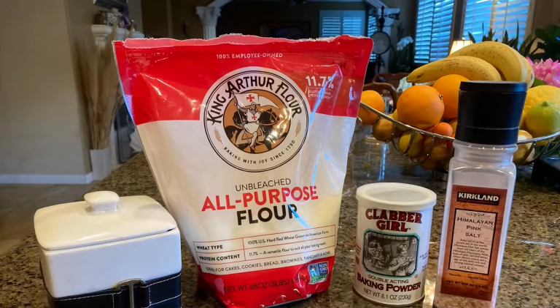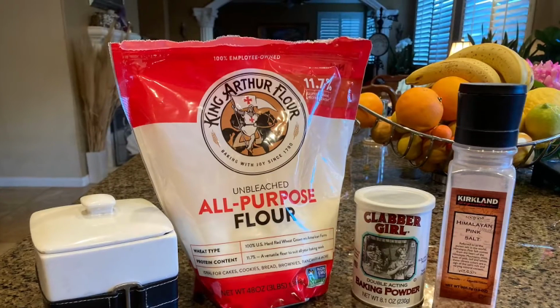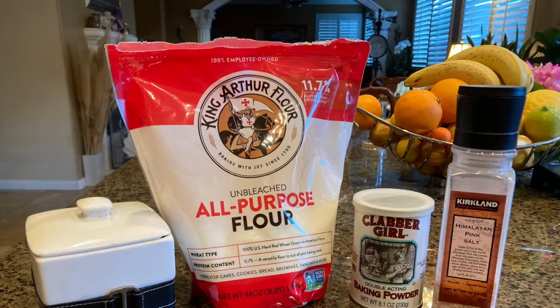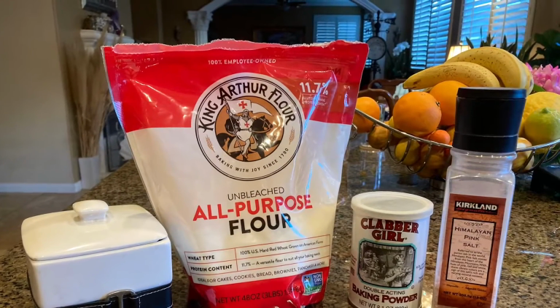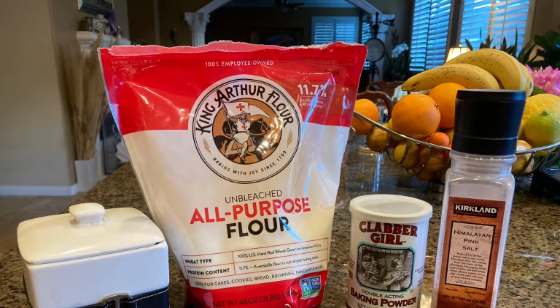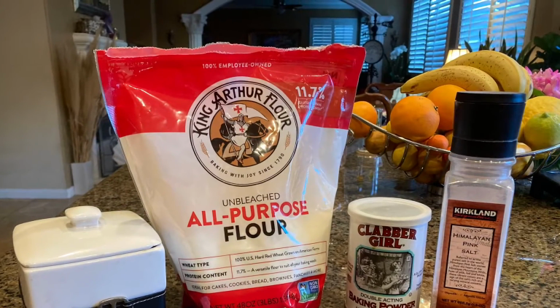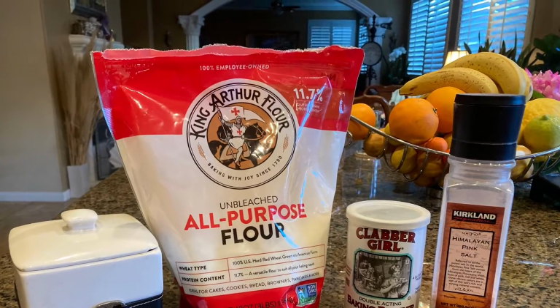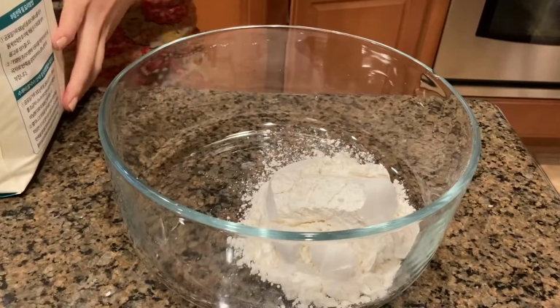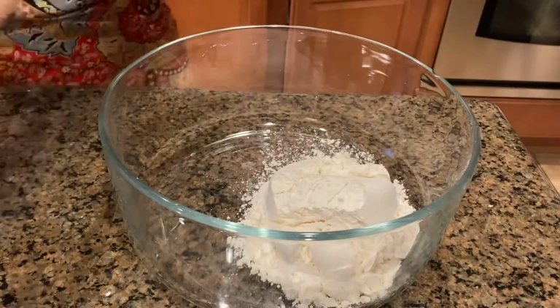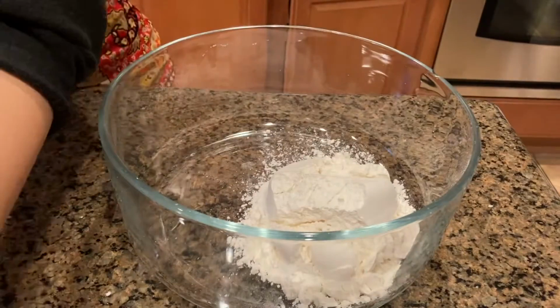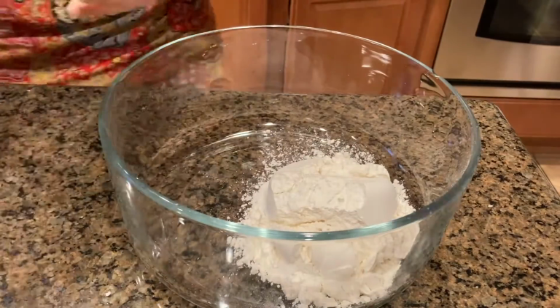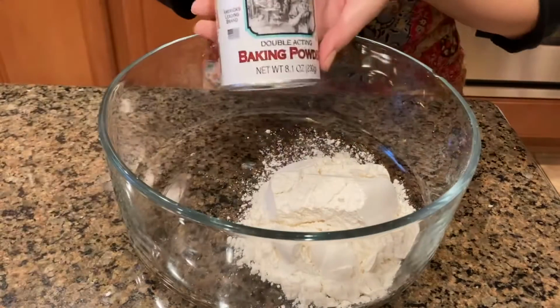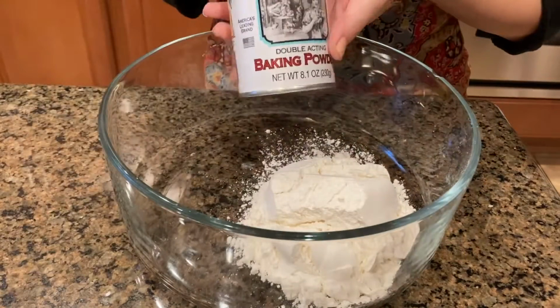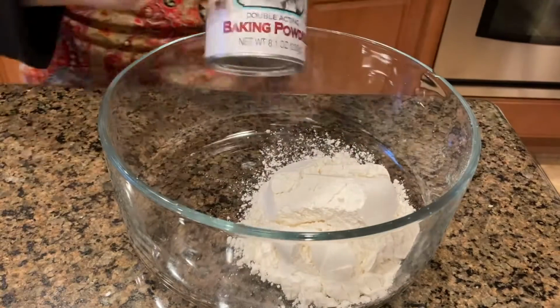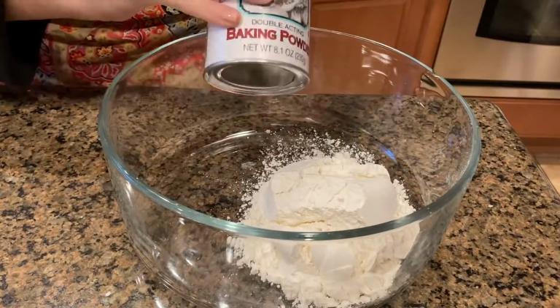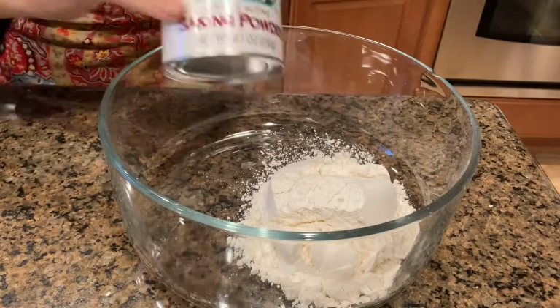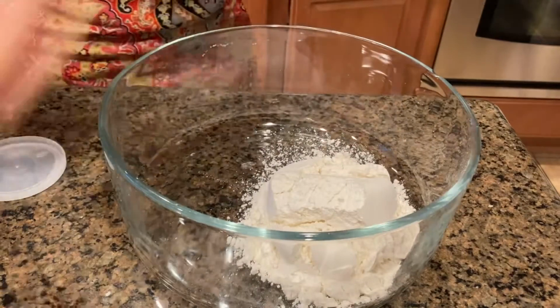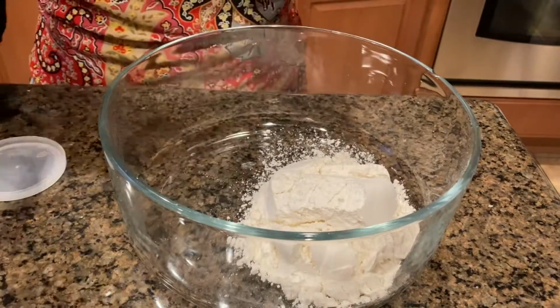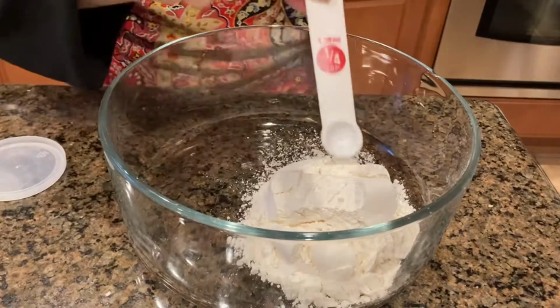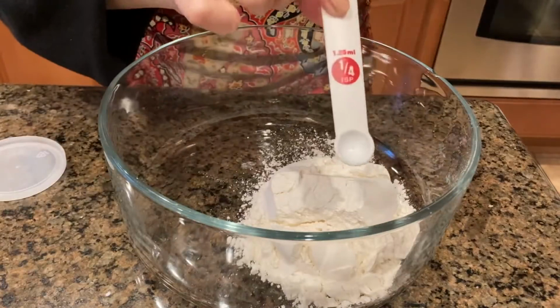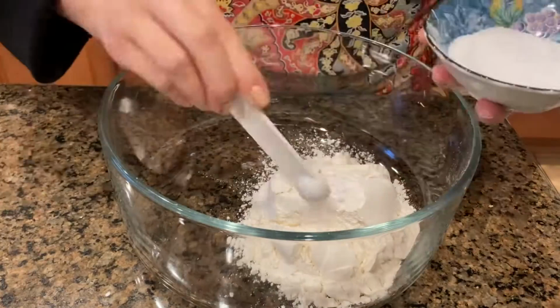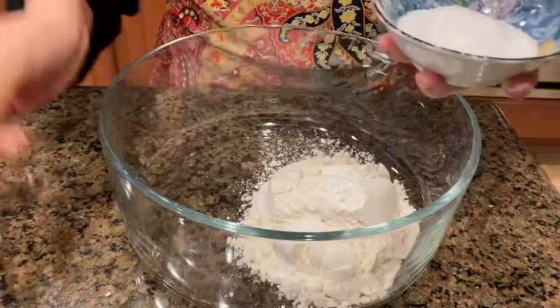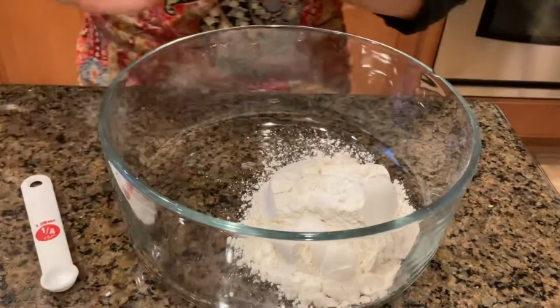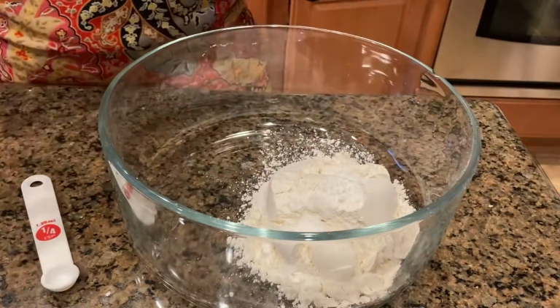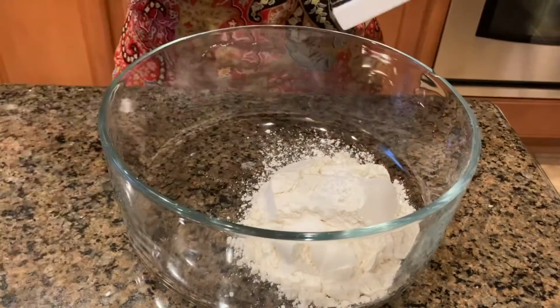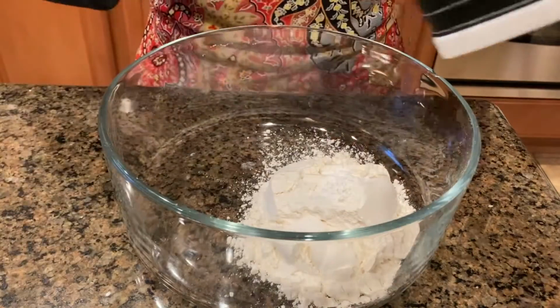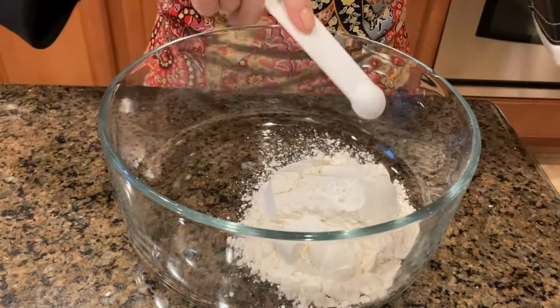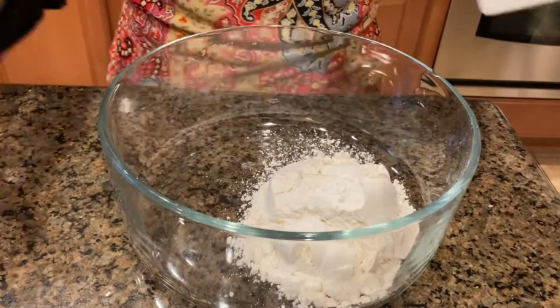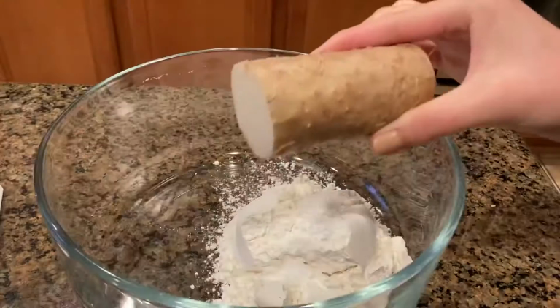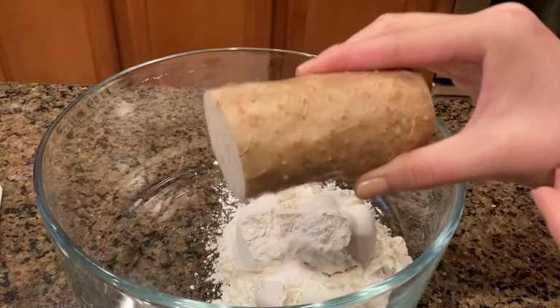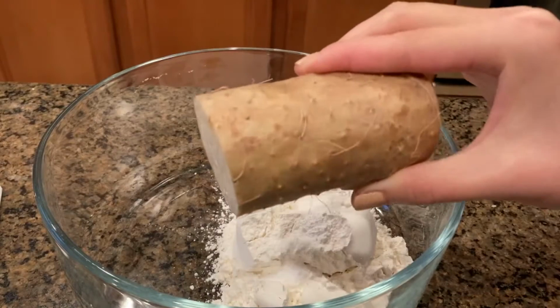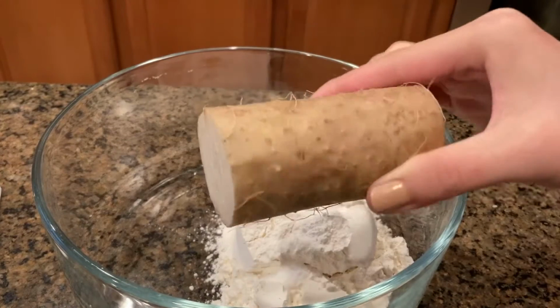Let's make the batter next. First, you will need one cup of all-purpose flour. Into that, you will add 1¼ teaspoon of baking powder, 1¼ teaspoon of salt, and 1¼ teaspoon of sugar. The next step is where it gets interesting.